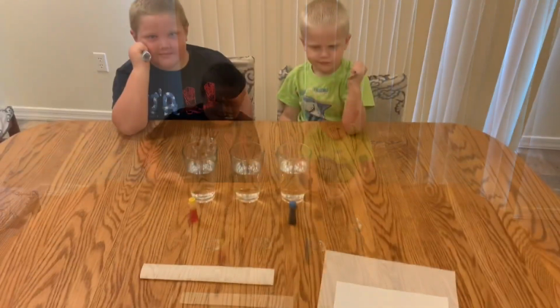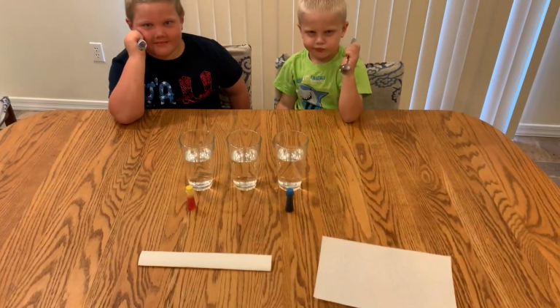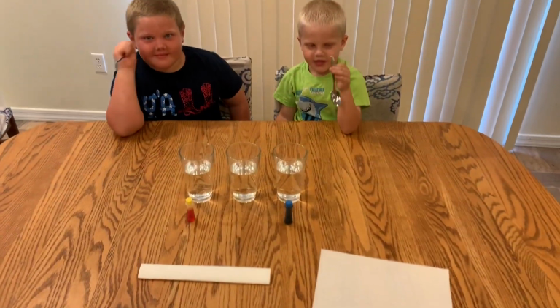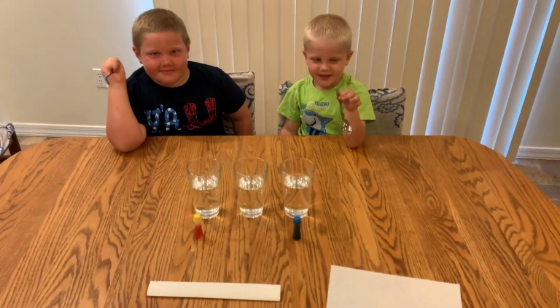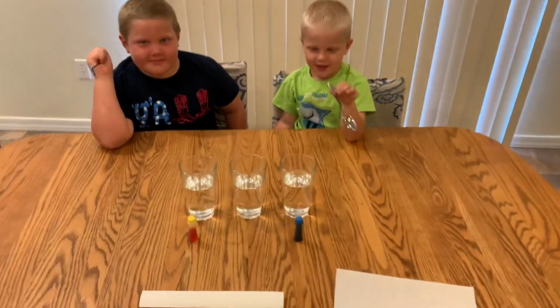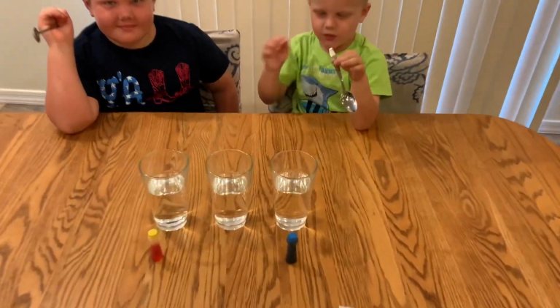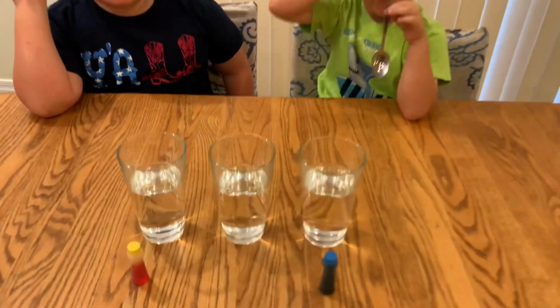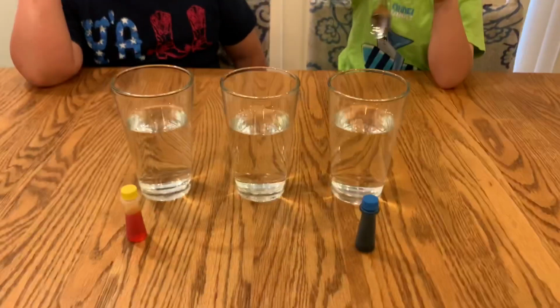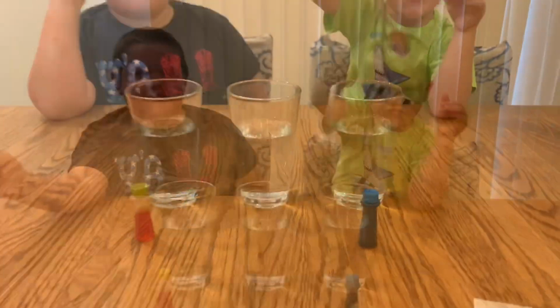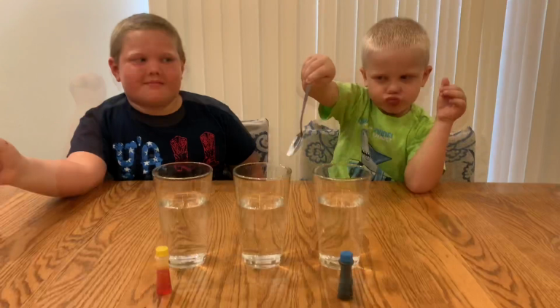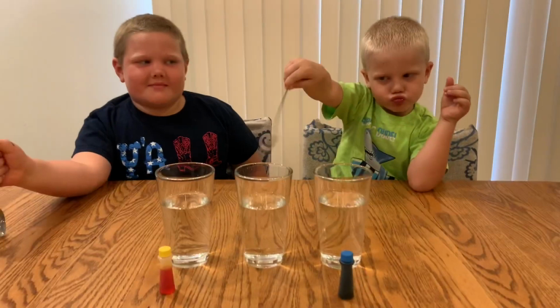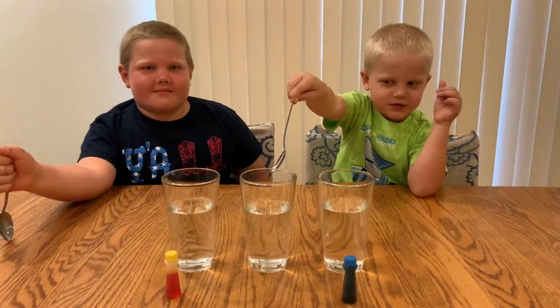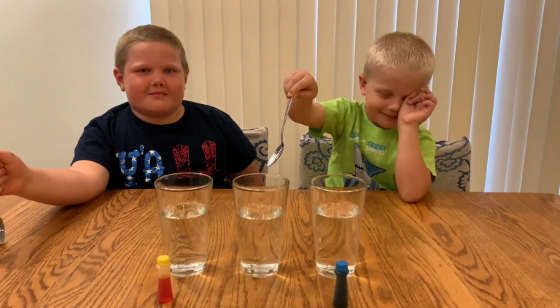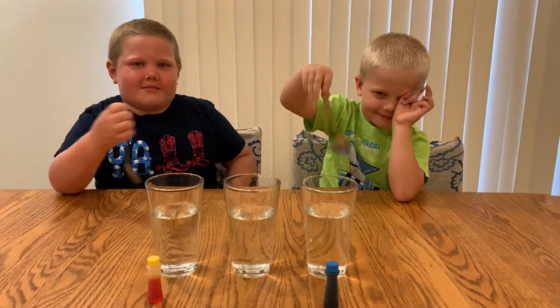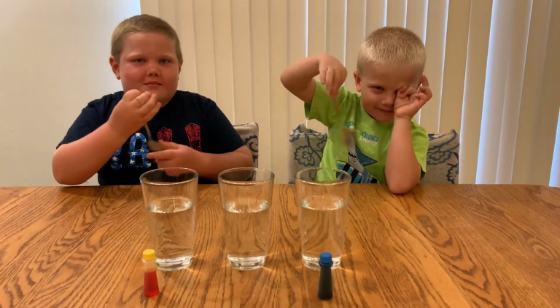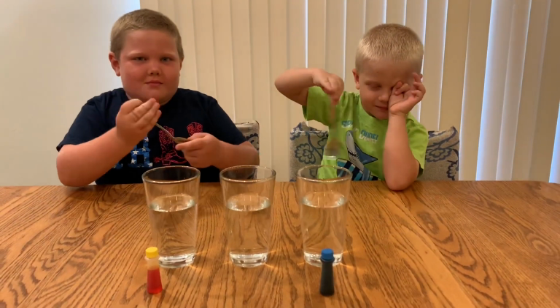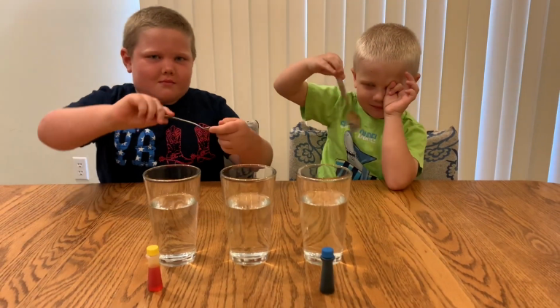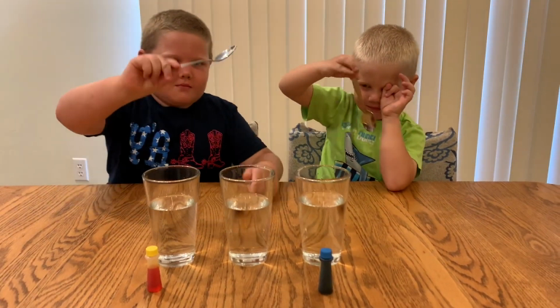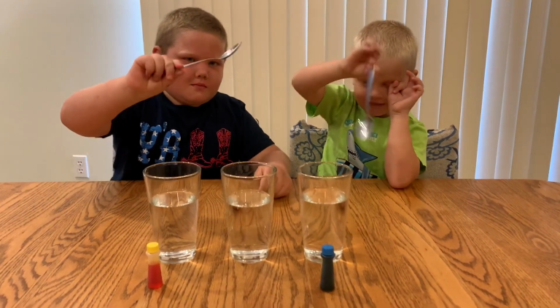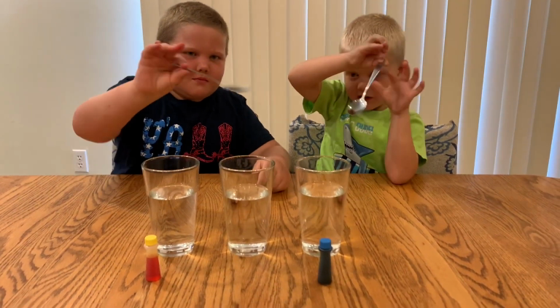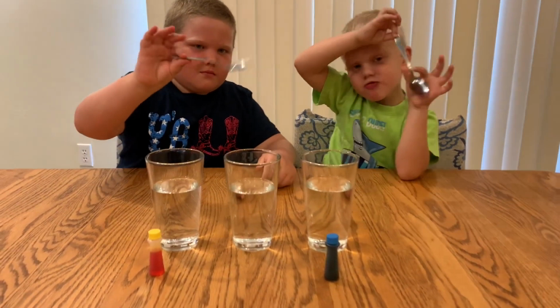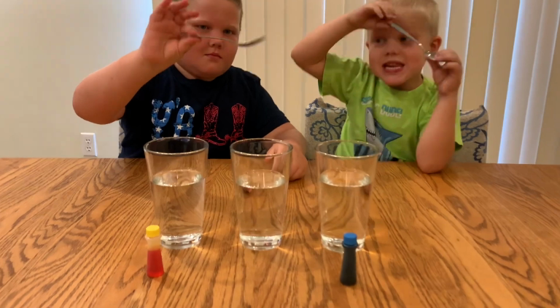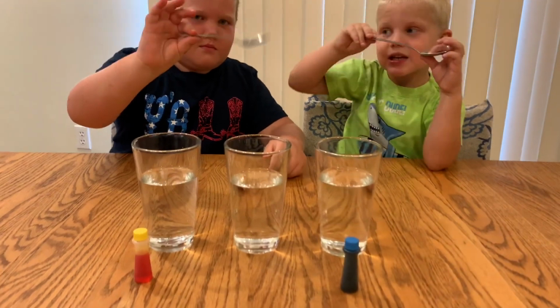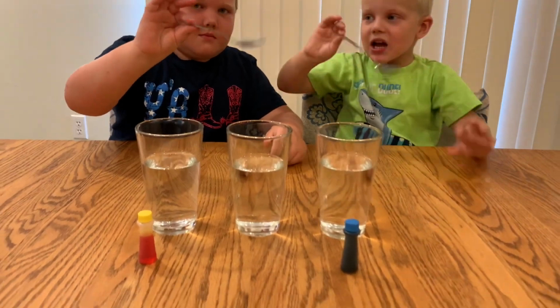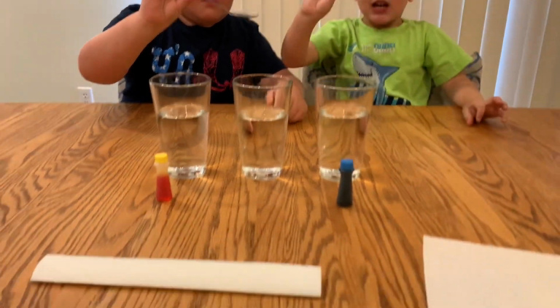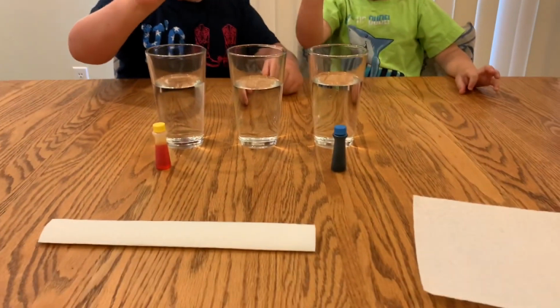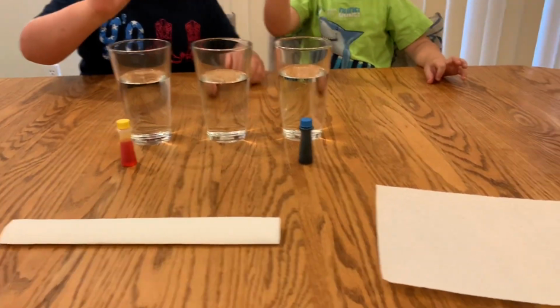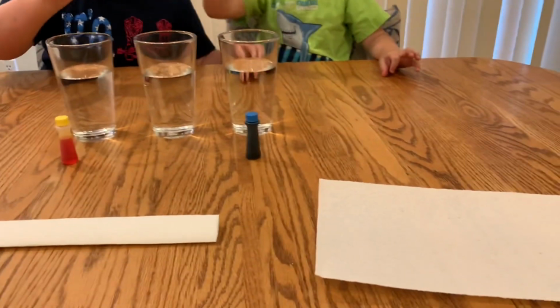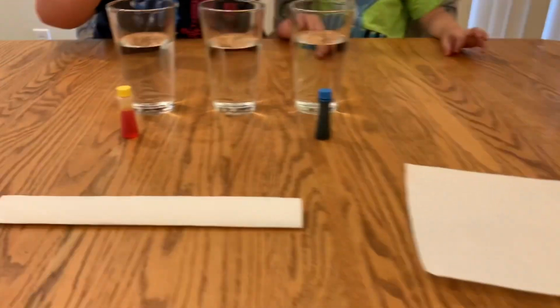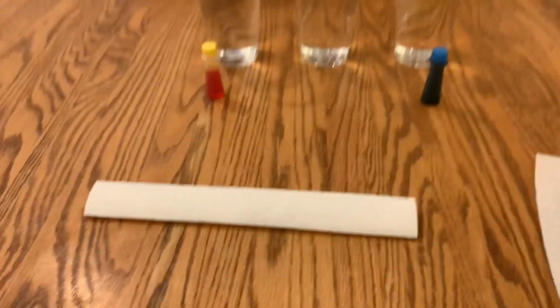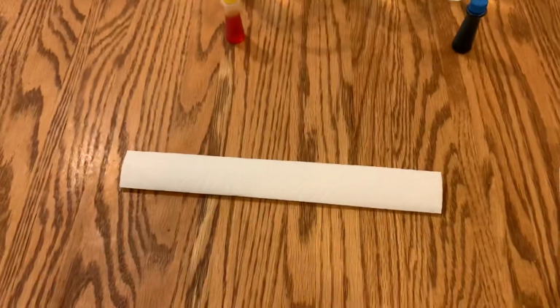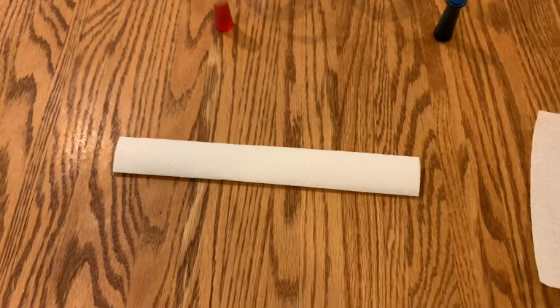For this experiment we are using three glasses of water, a bit of food coloring — yellow on the left side and blue on the right side. The water in the middle will be clear. And two paper towels, folded as so.